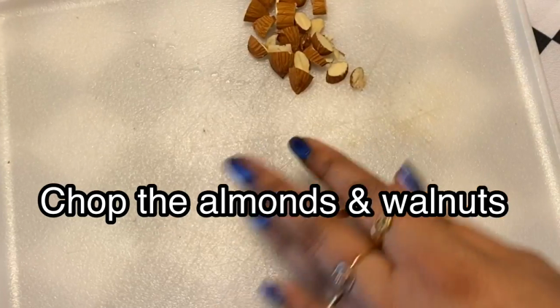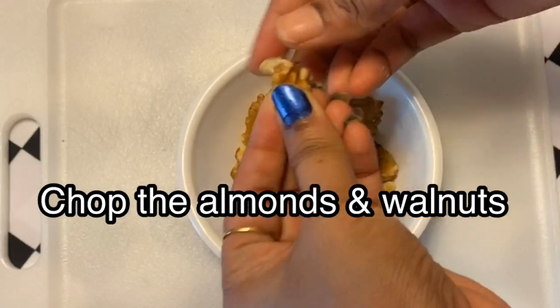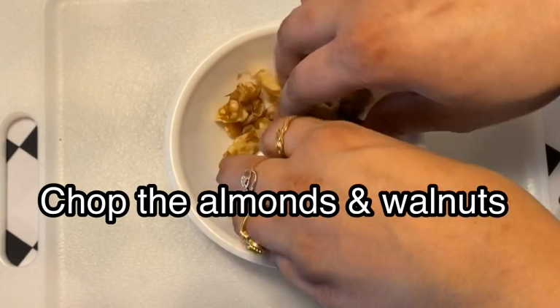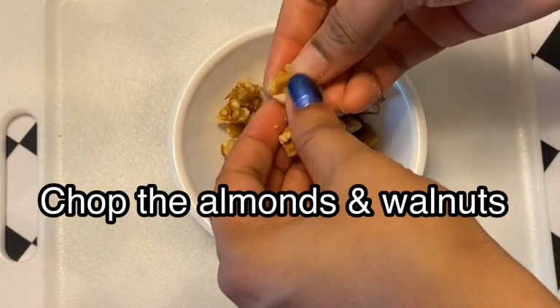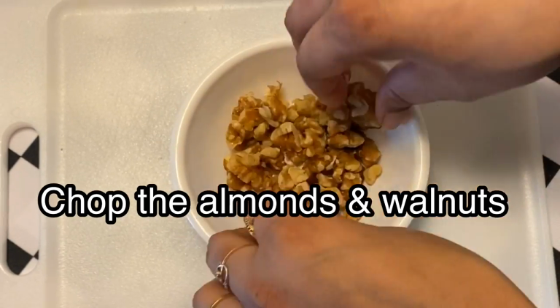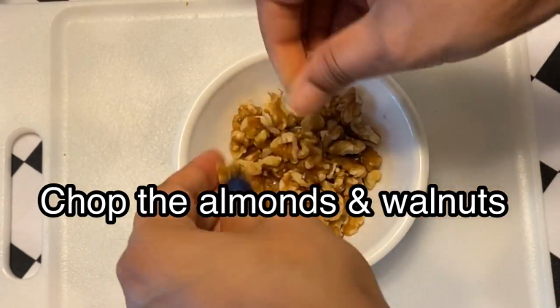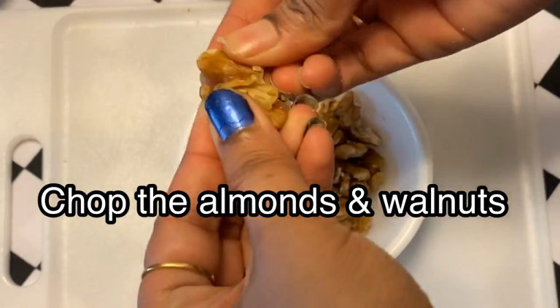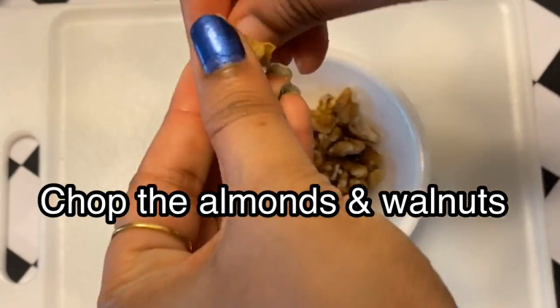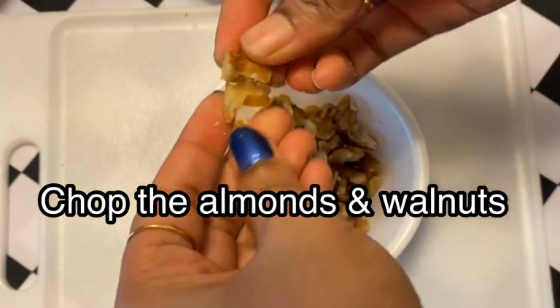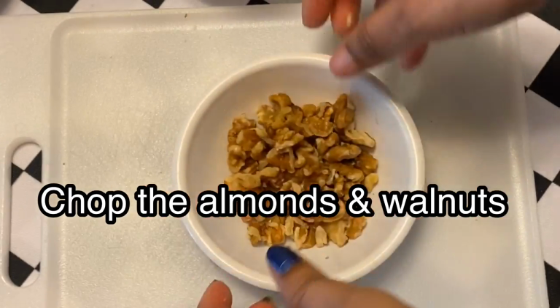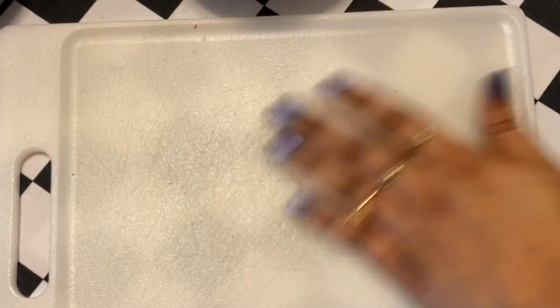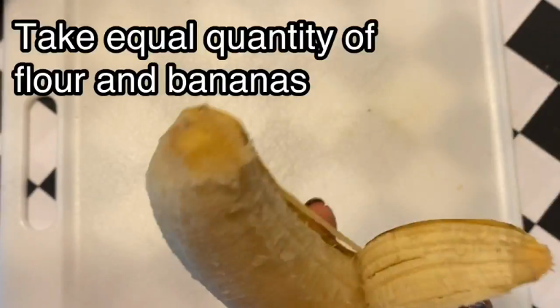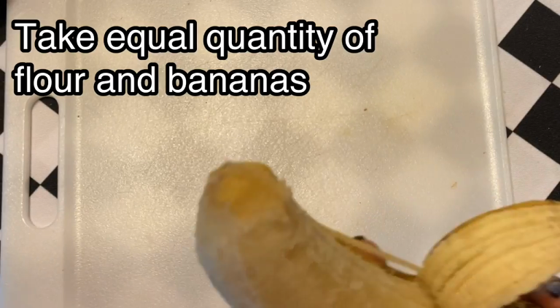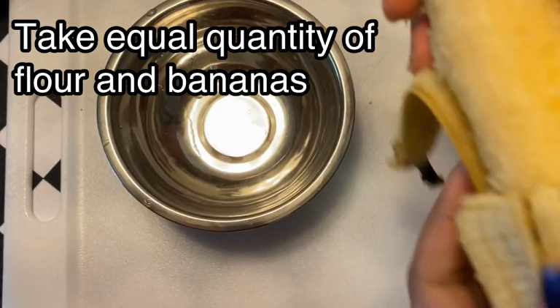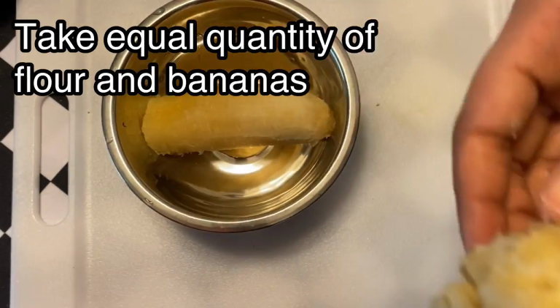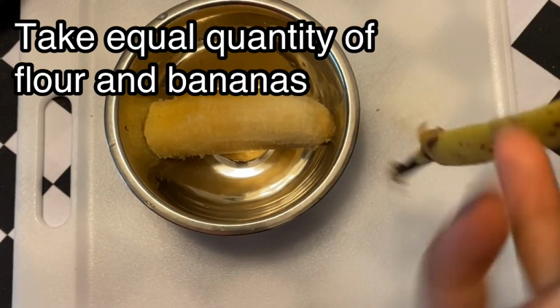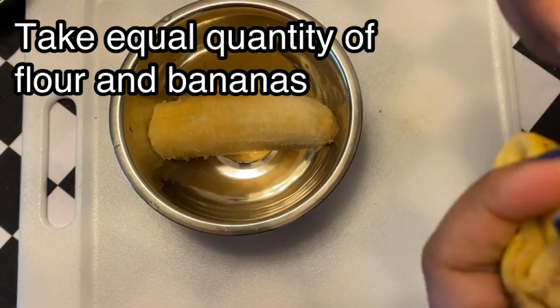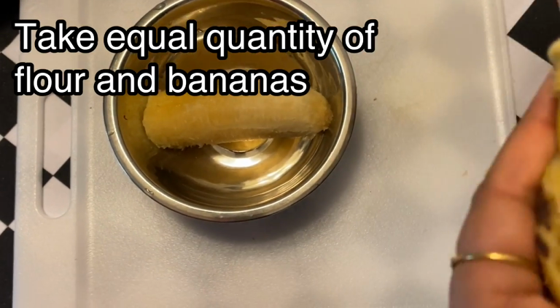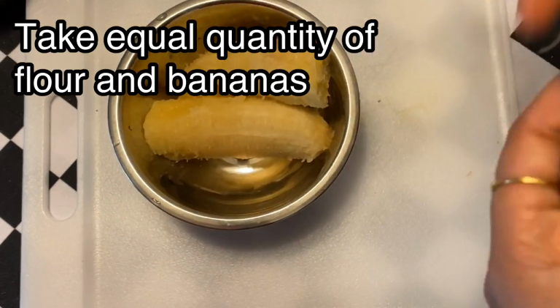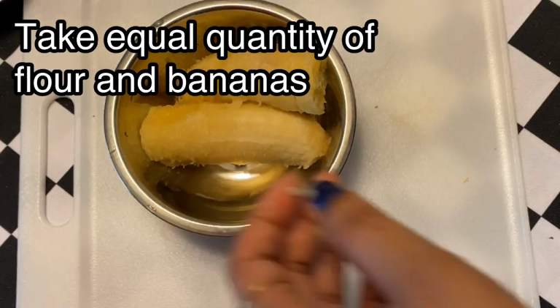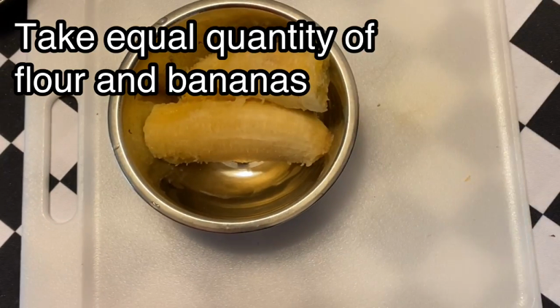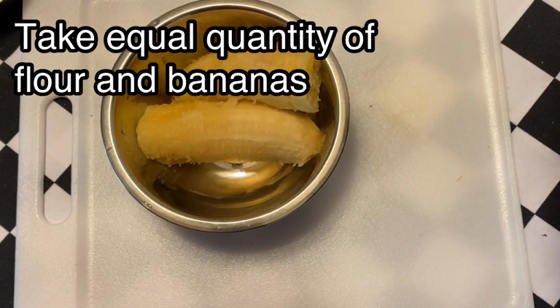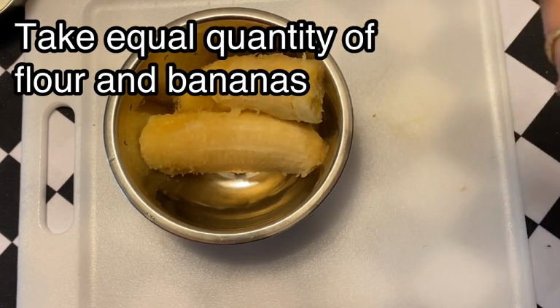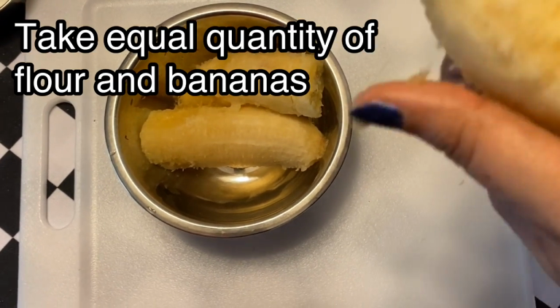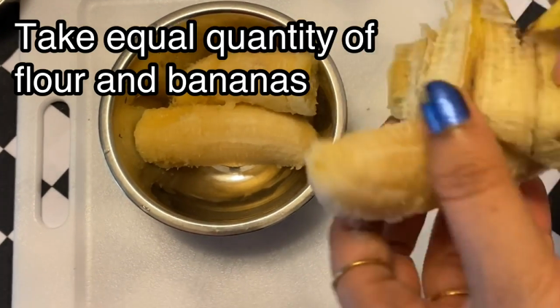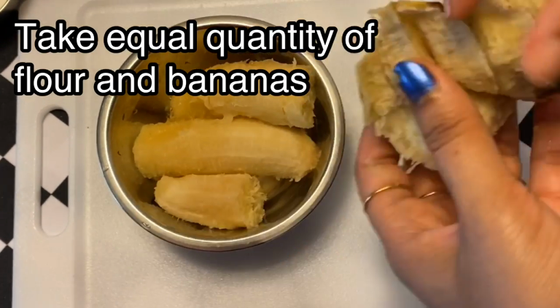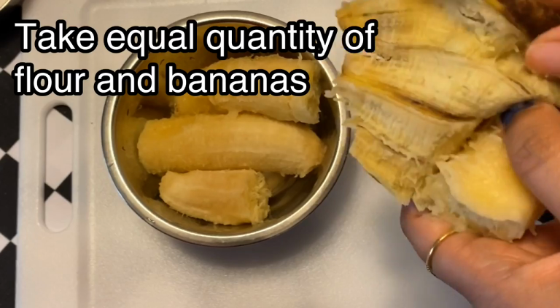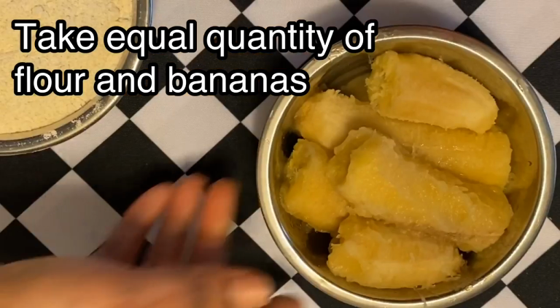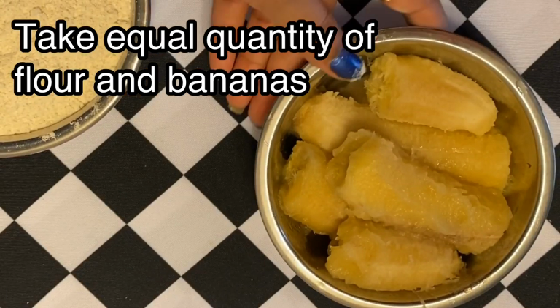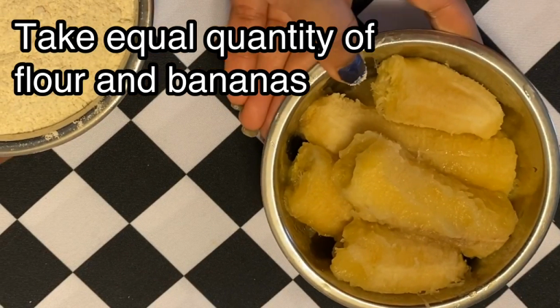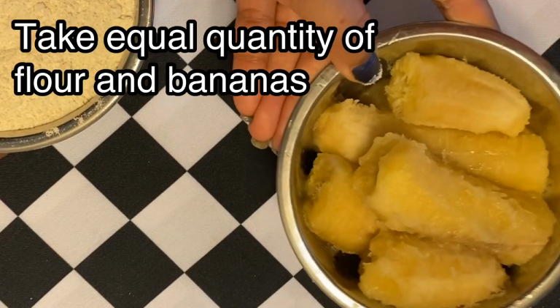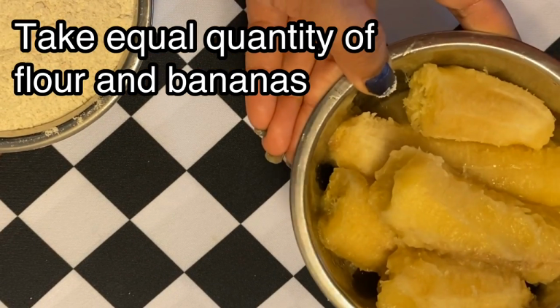Then you can chop the walnuts into your bowl. Then you can add bananas in a cup. With the bananas, the quantity is equal — 2 cups of bananas in a cup.